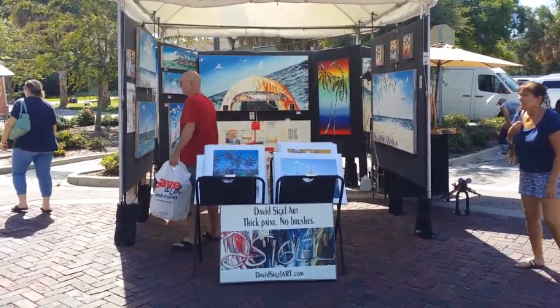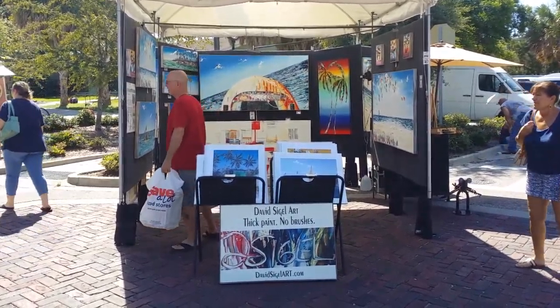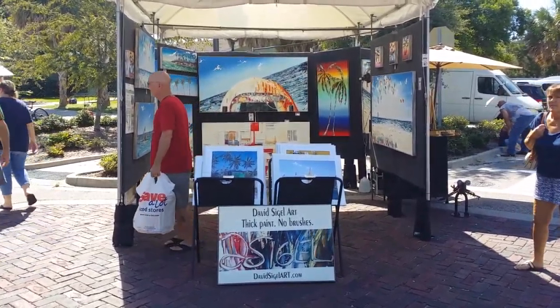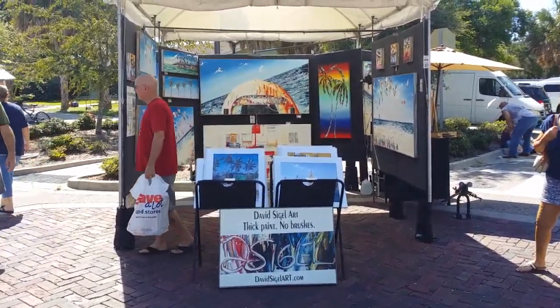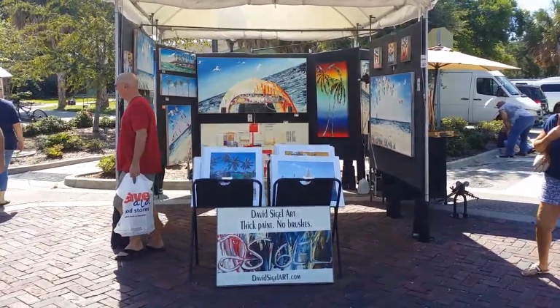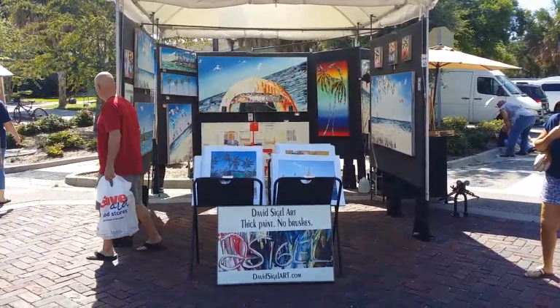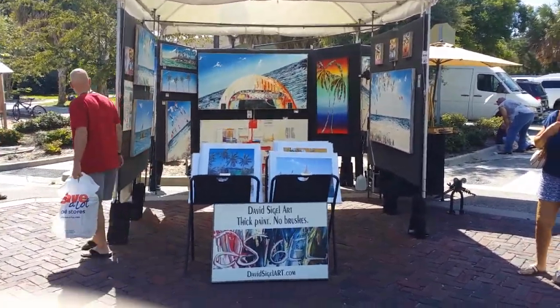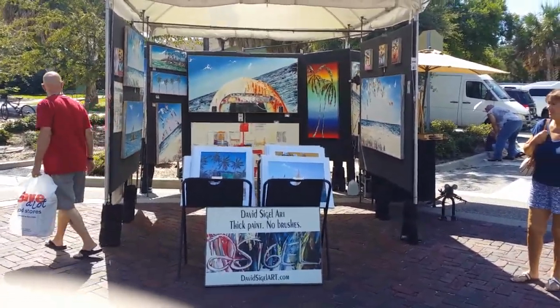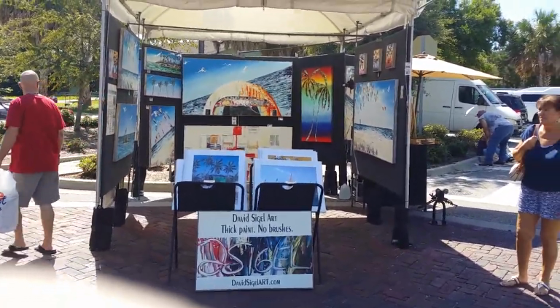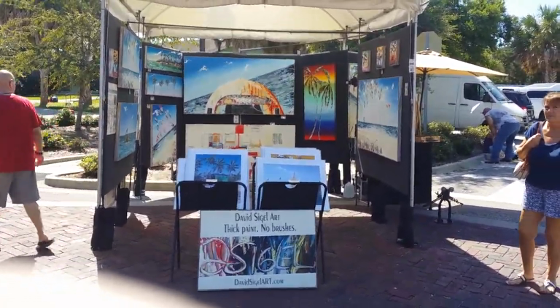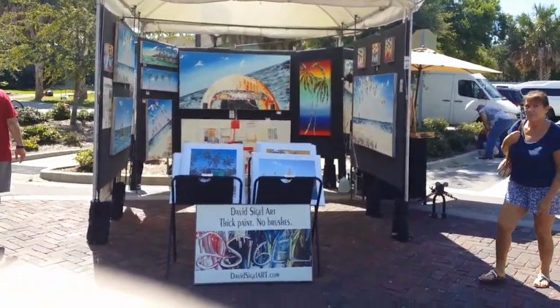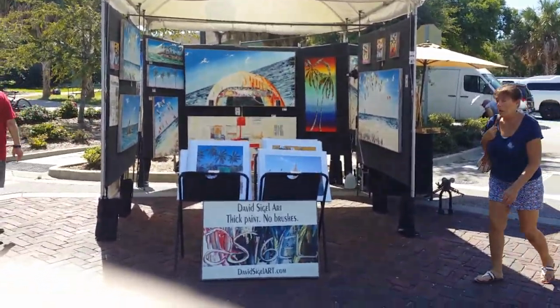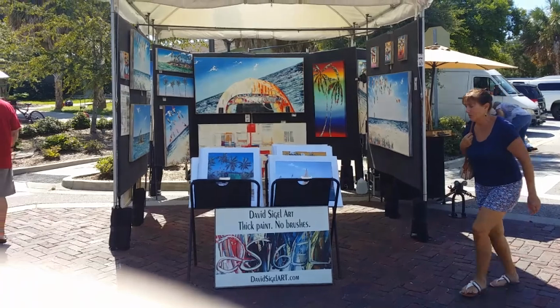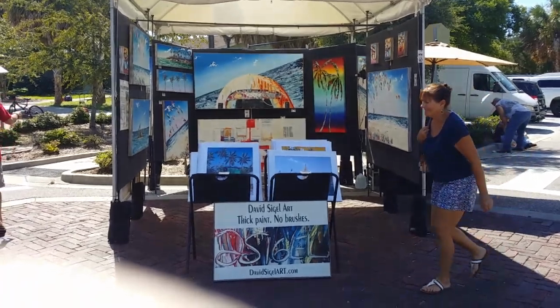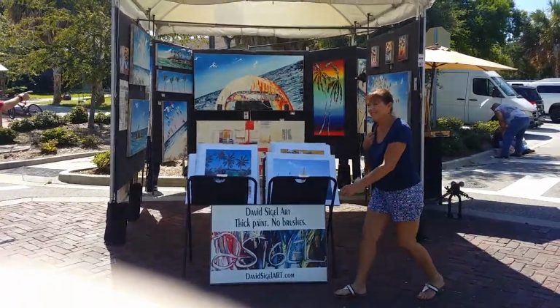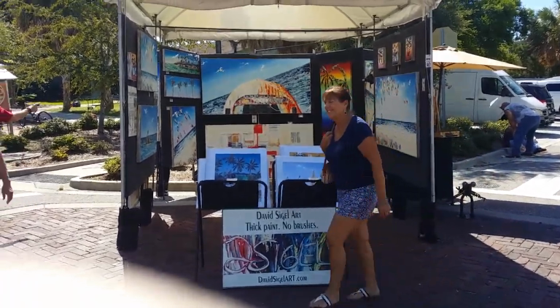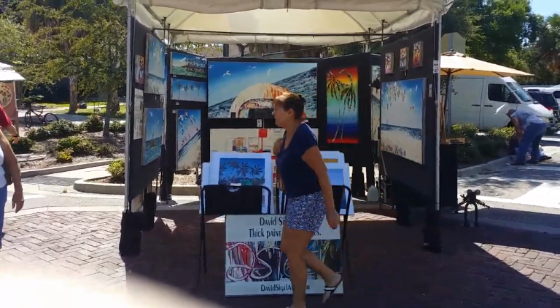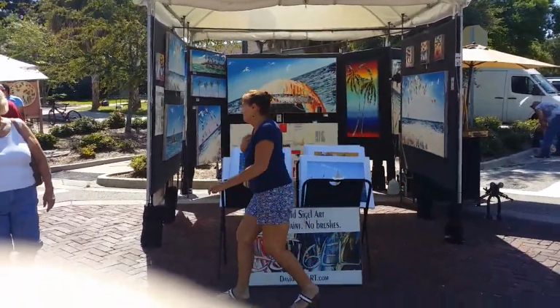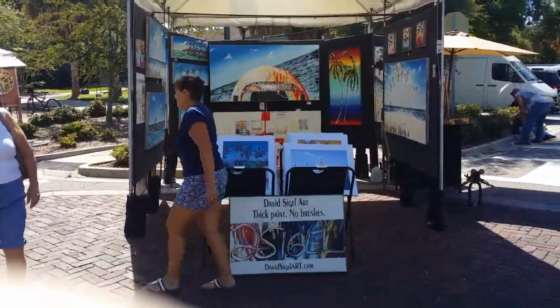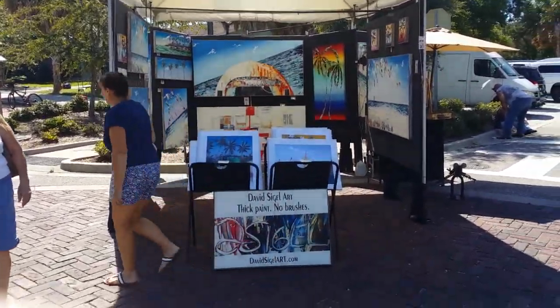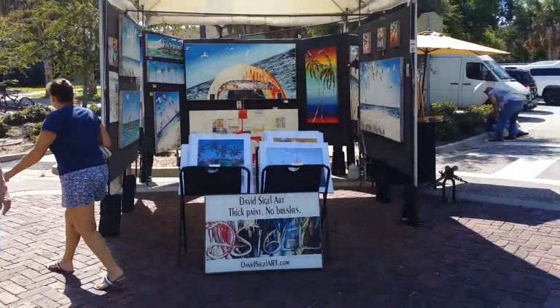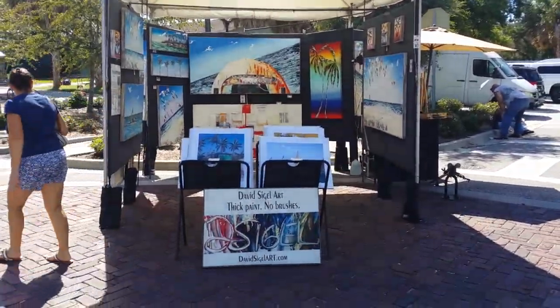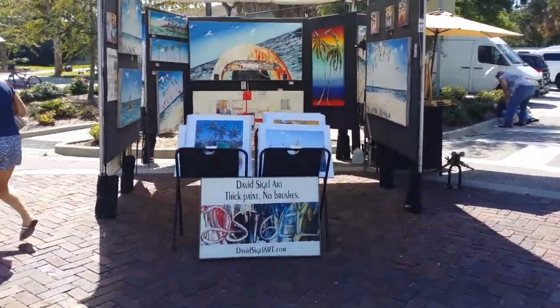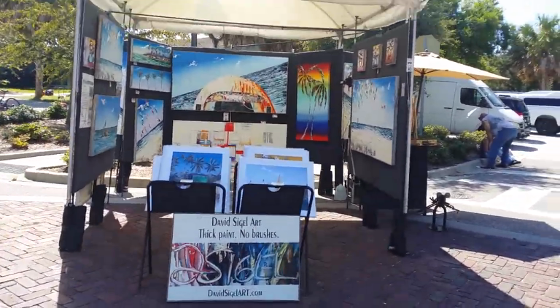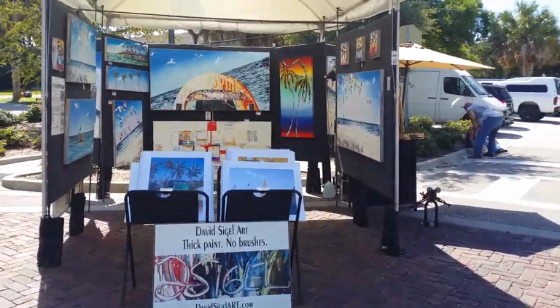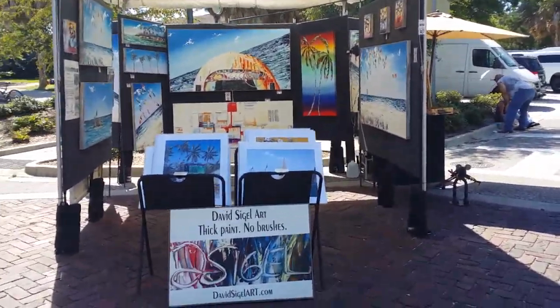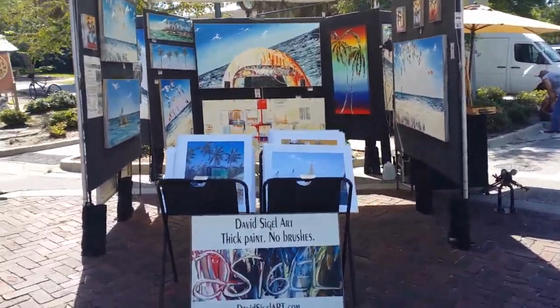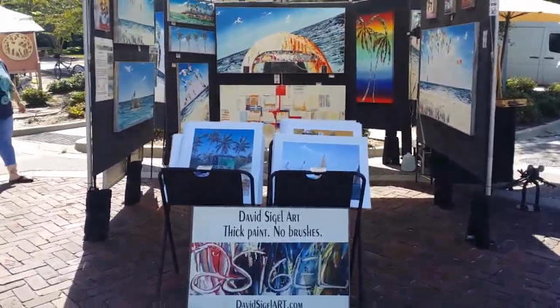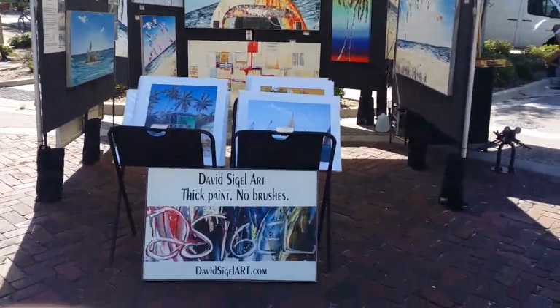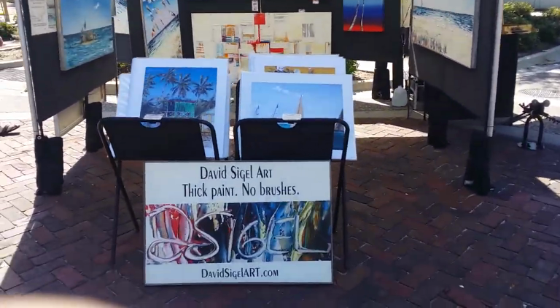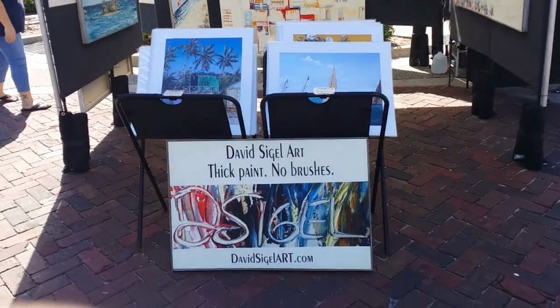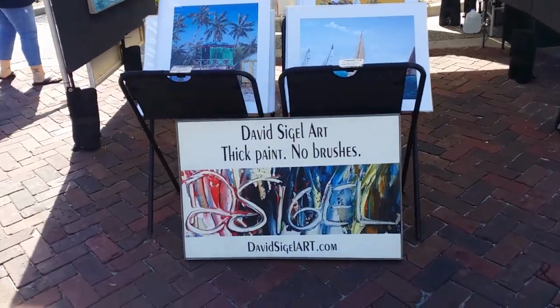I'm going to do a video walkthrough of my booth, just to give you an idea of what it's looking like now that I've made some changes.